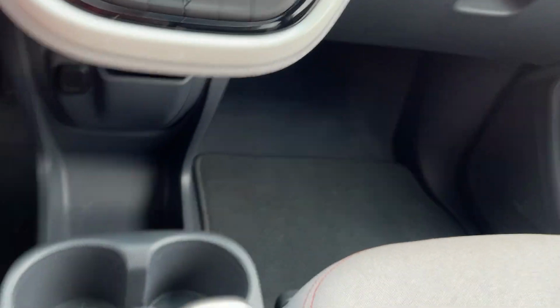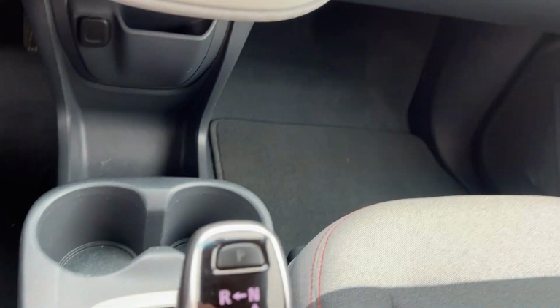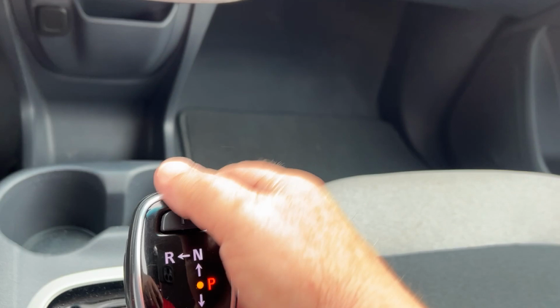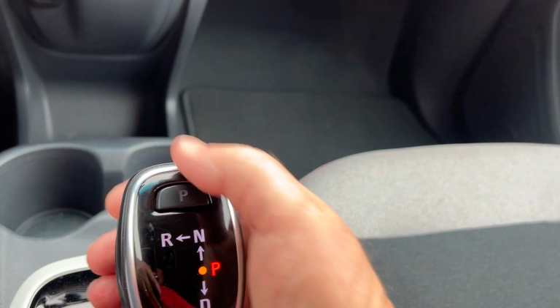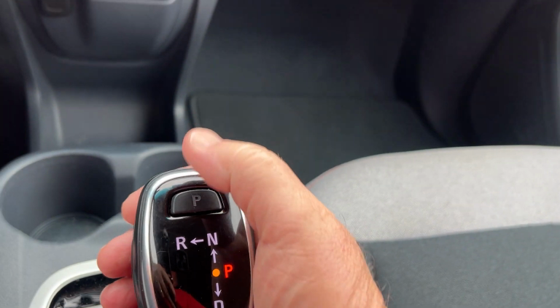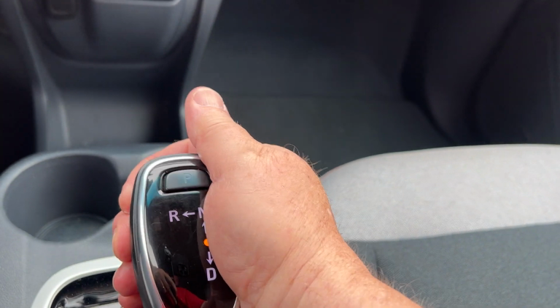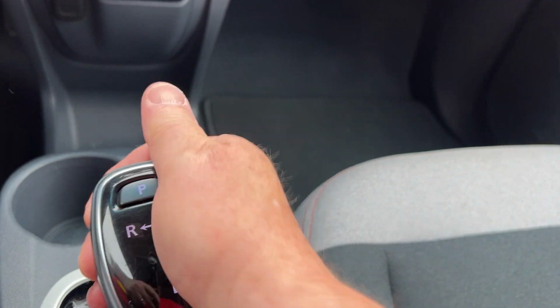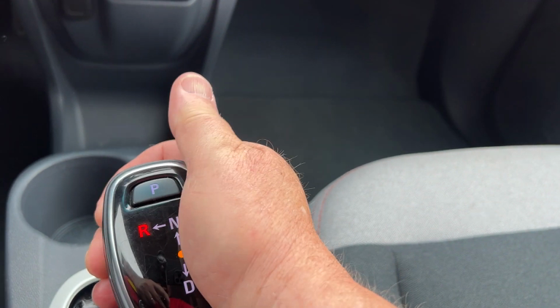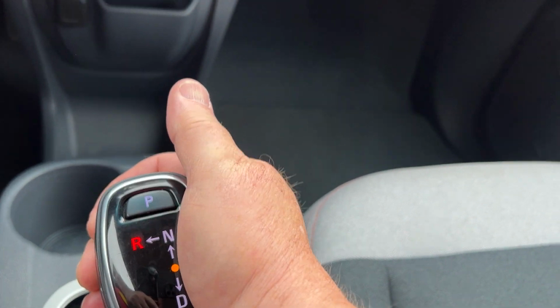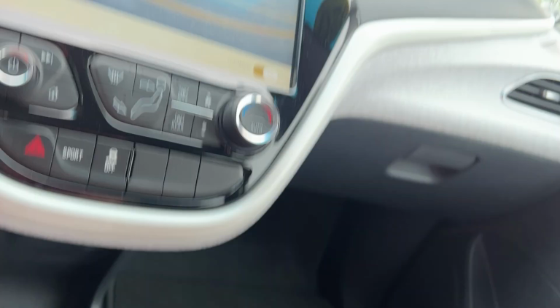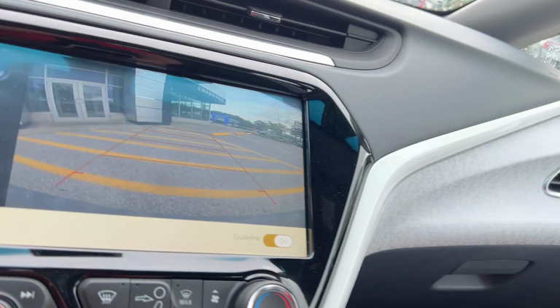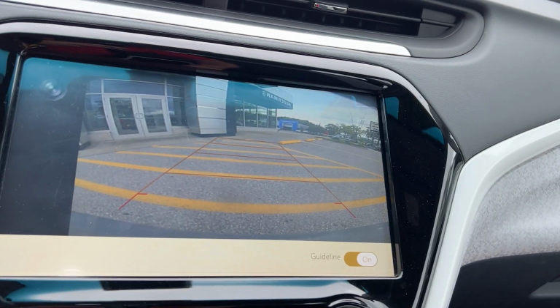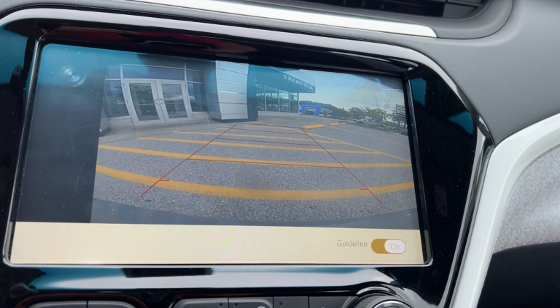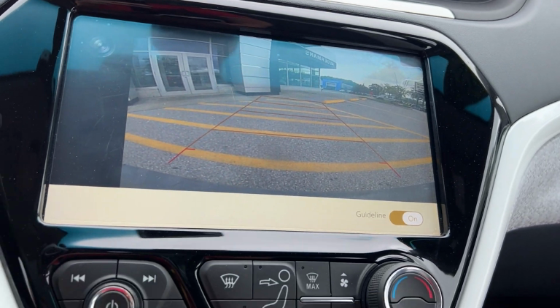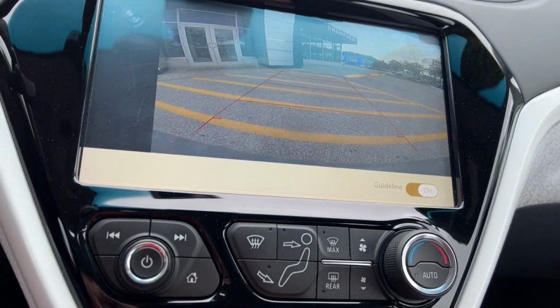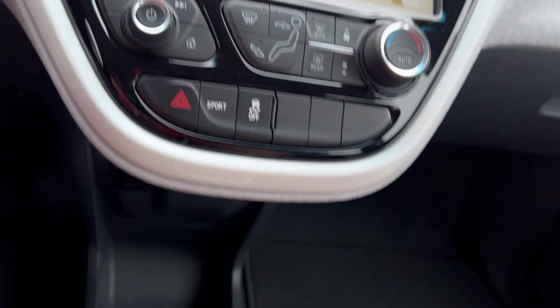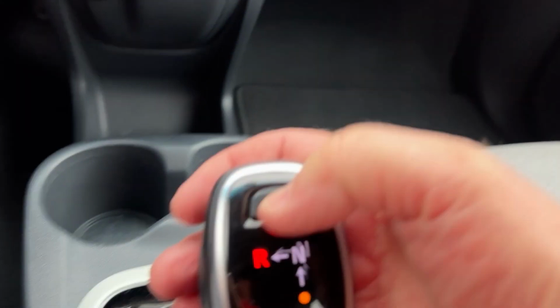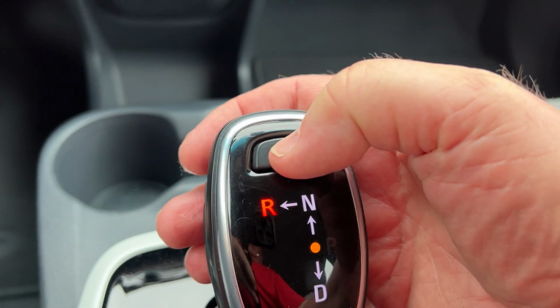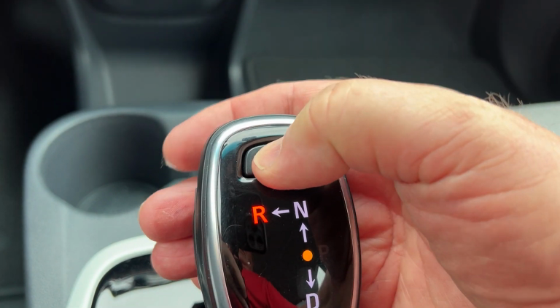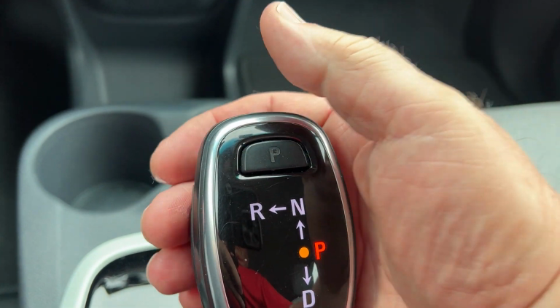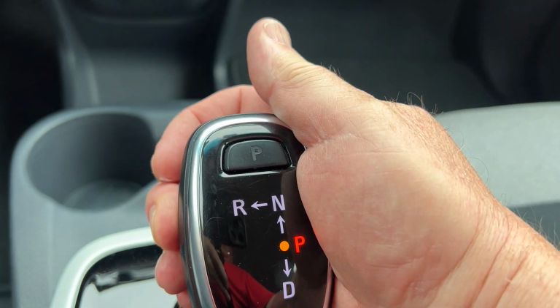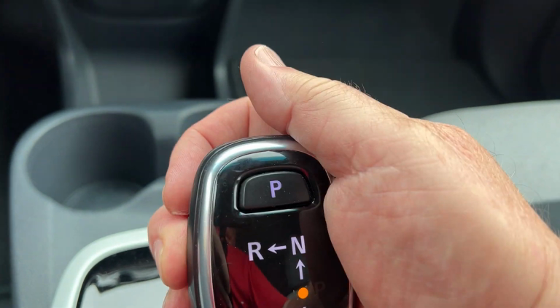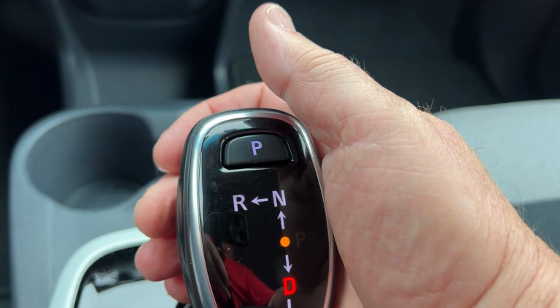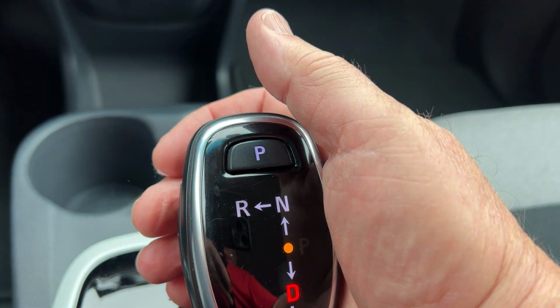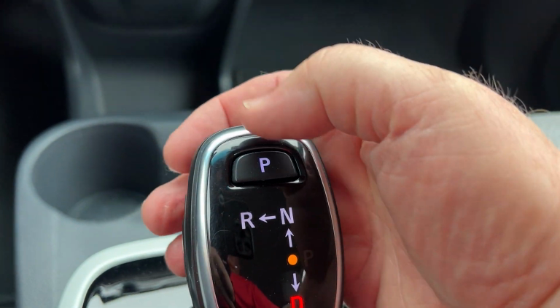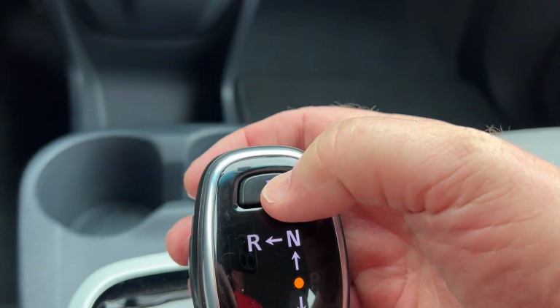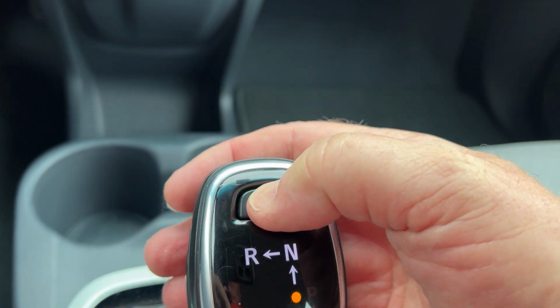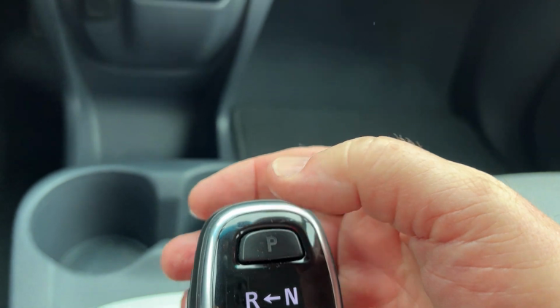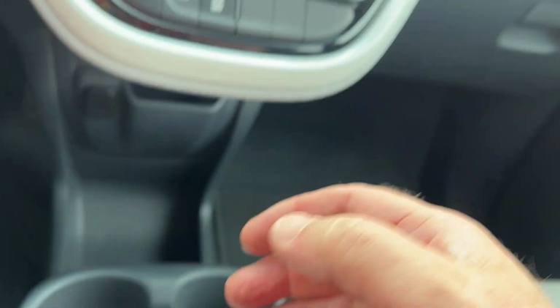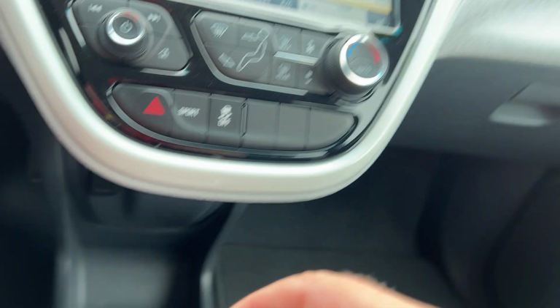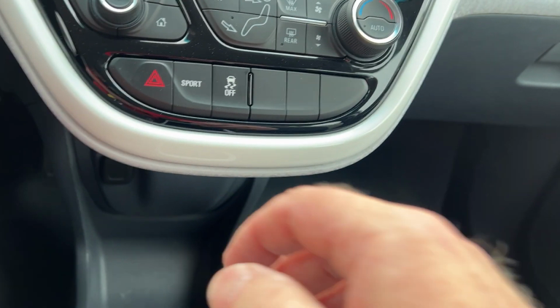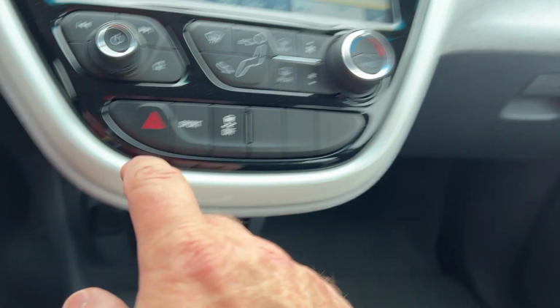It's a very unique shifter — you just put up and over for reverse. There's a very nice backup camera there. If you put it in park, you just hit this button; for drive, you just put it down like that. Of course, these cars are very quiet, though they do make a little bit of noise.